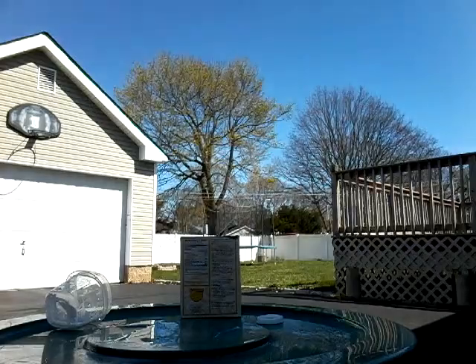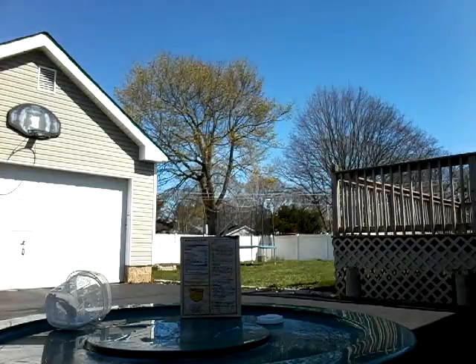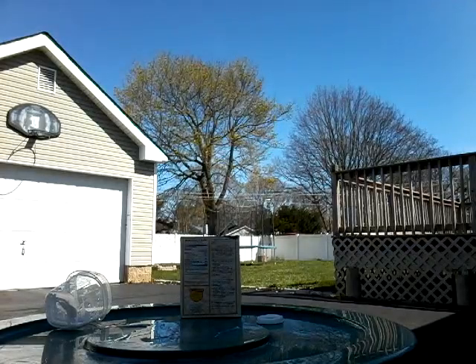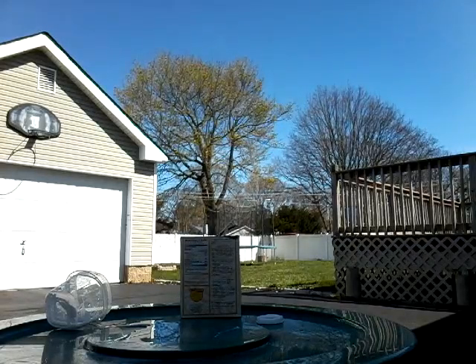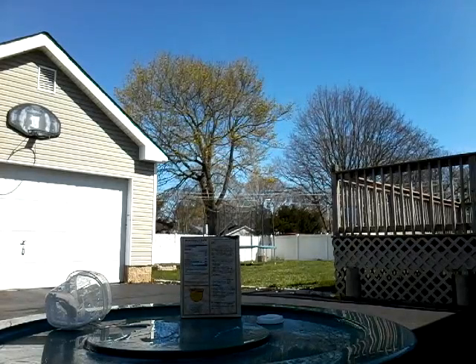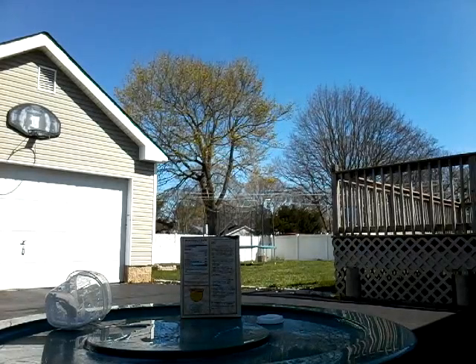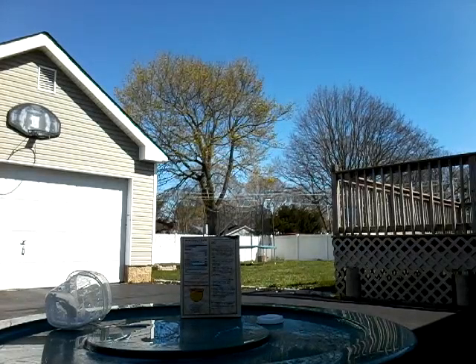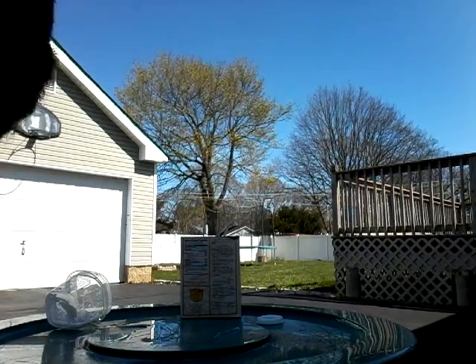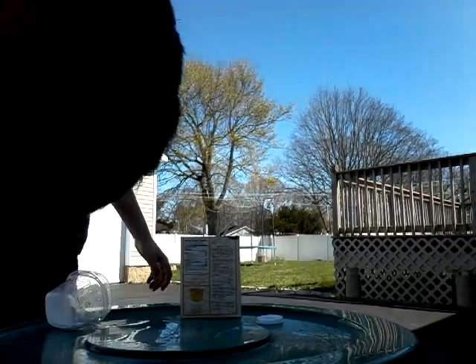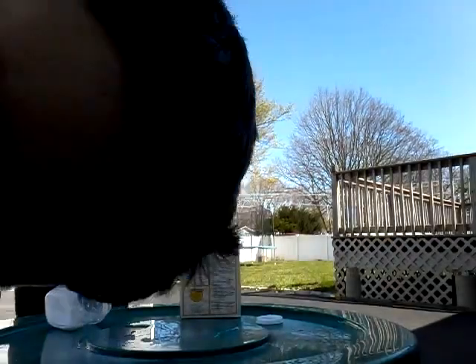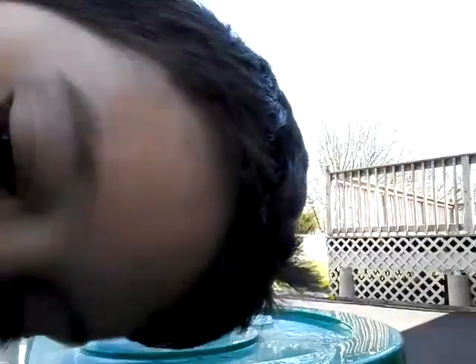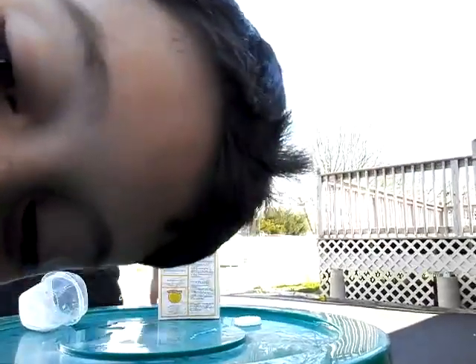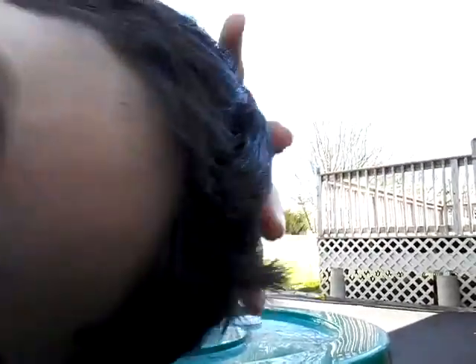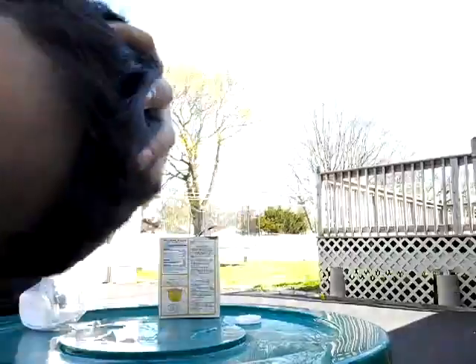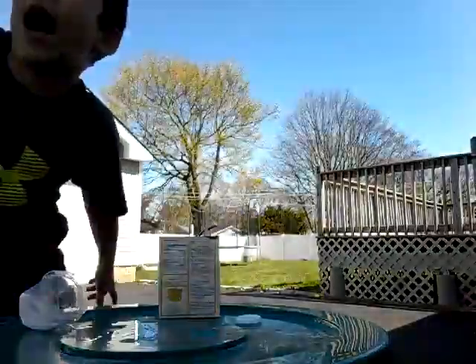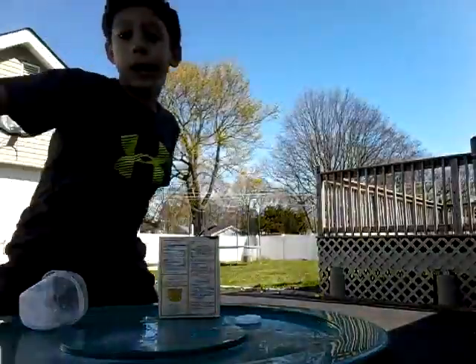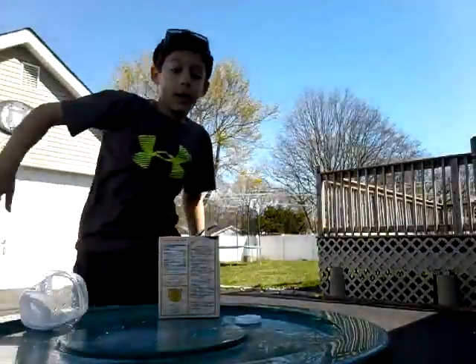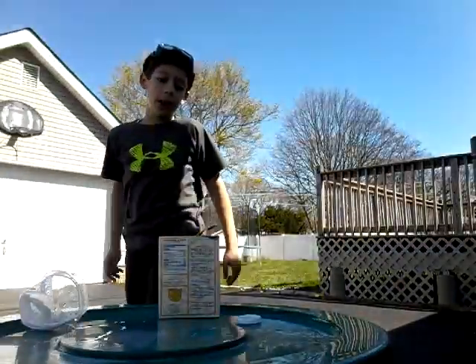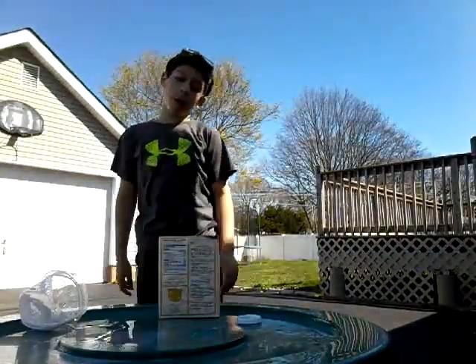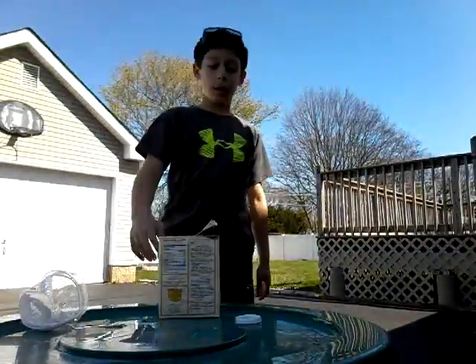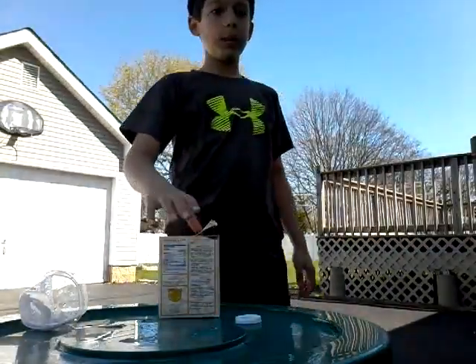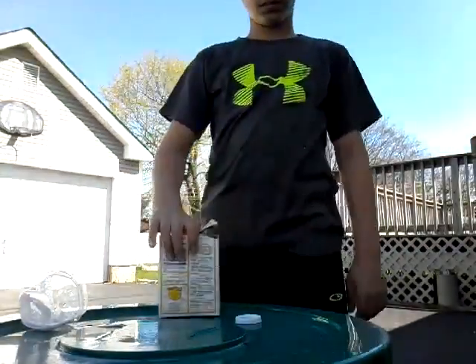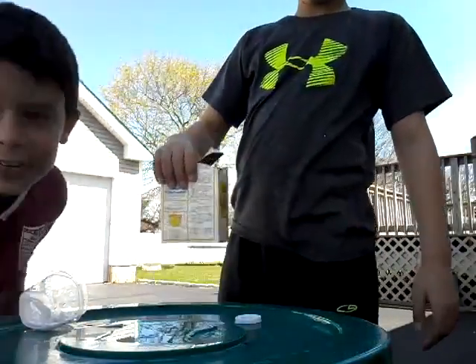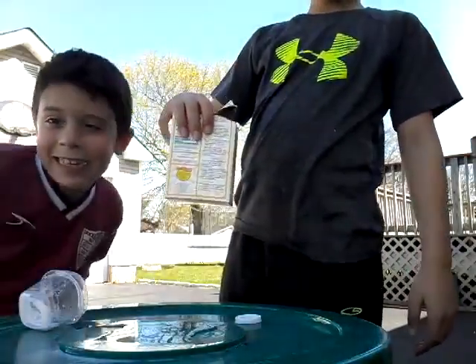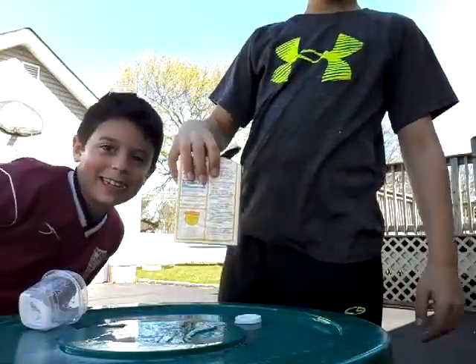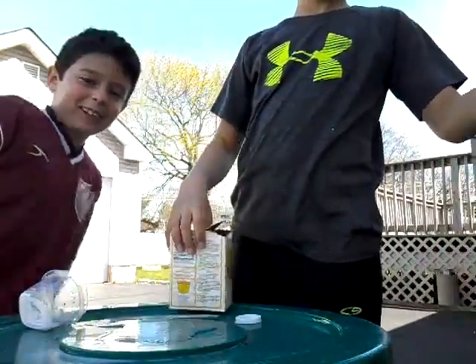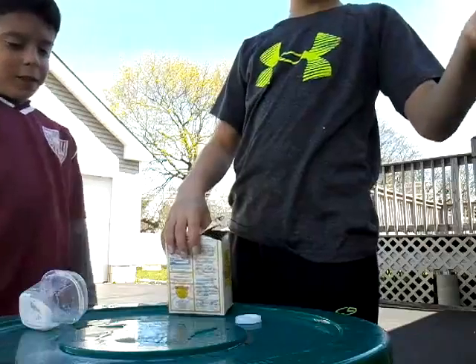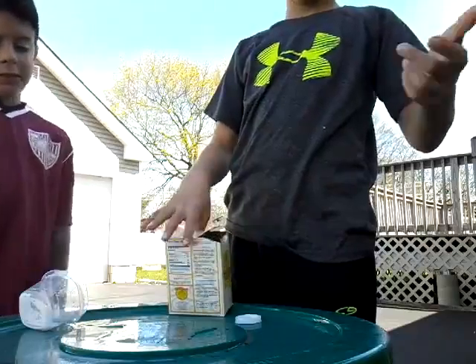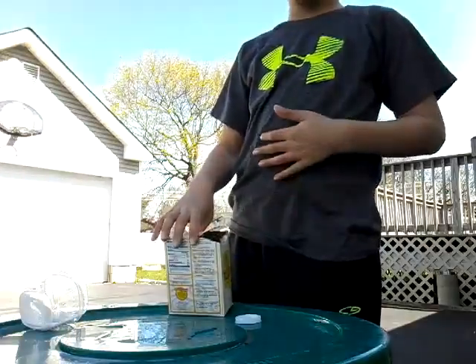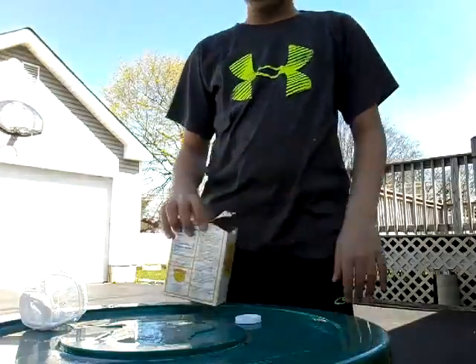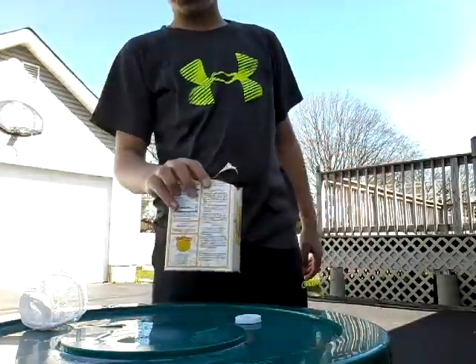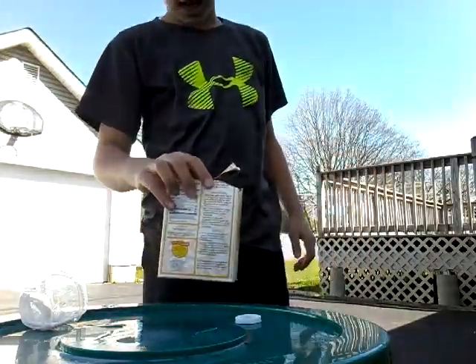Hey guys, EarlStrom here with another video. I experimented a little bit, and vinegar plus baking soda equals disaster.